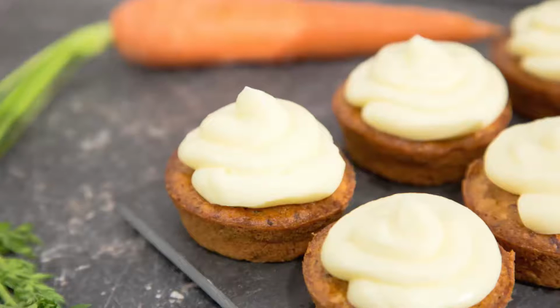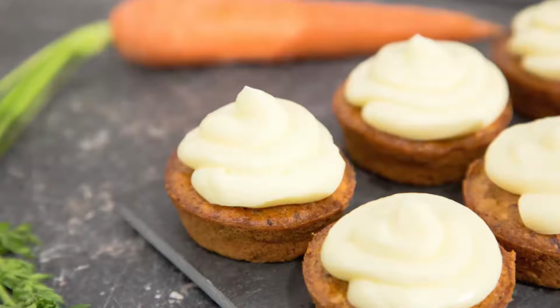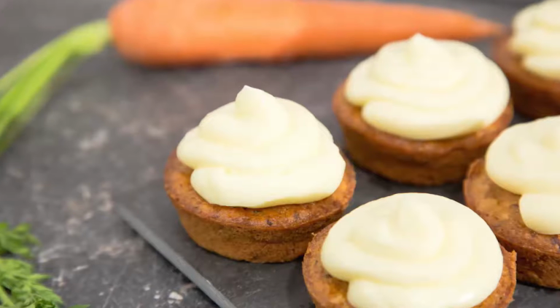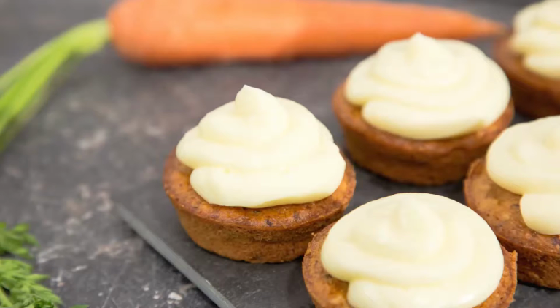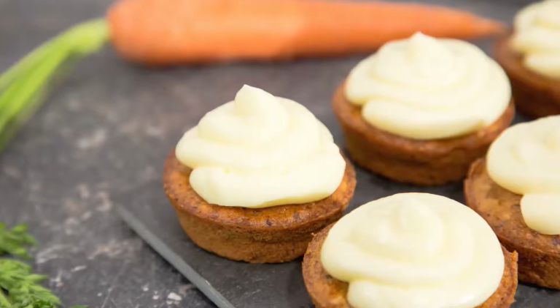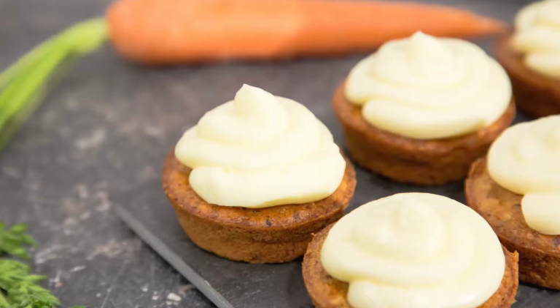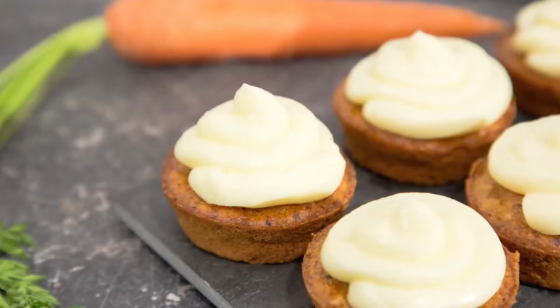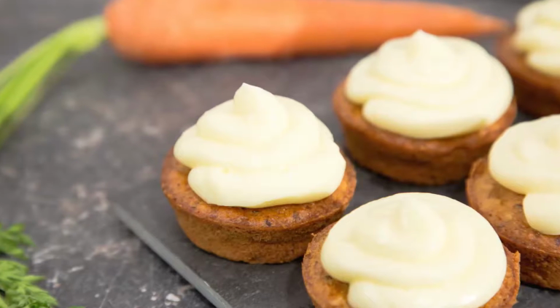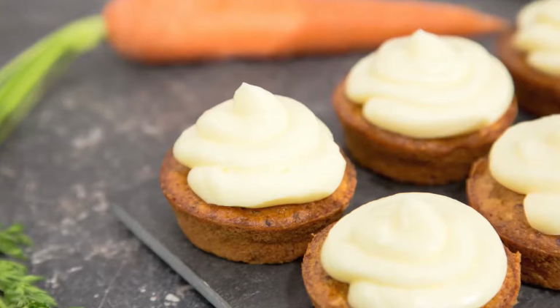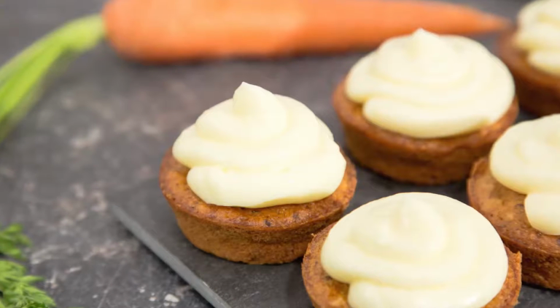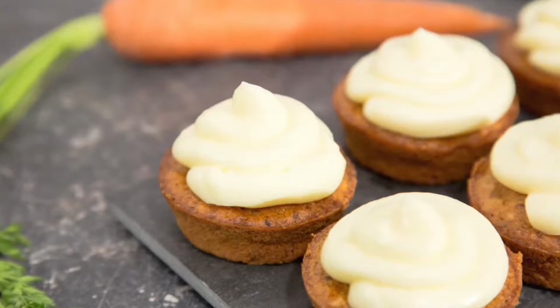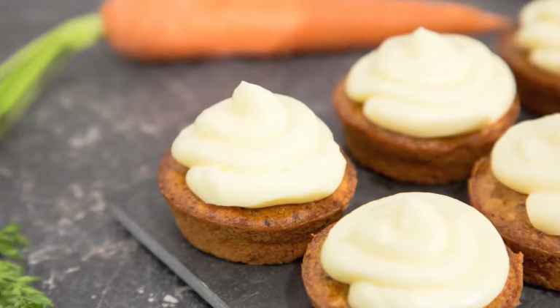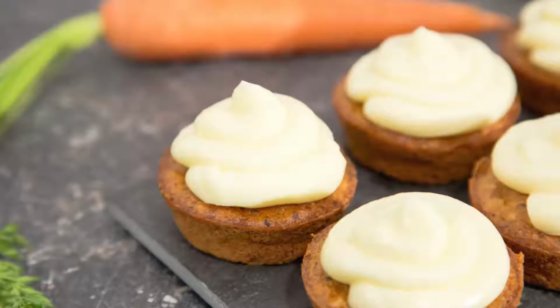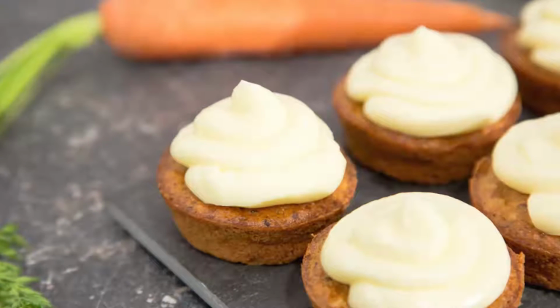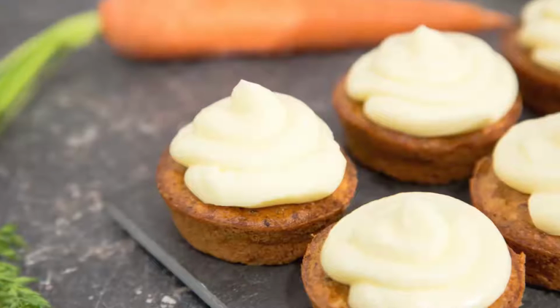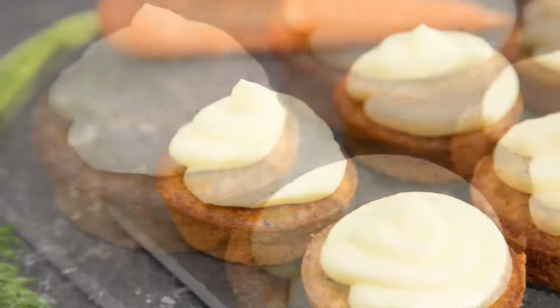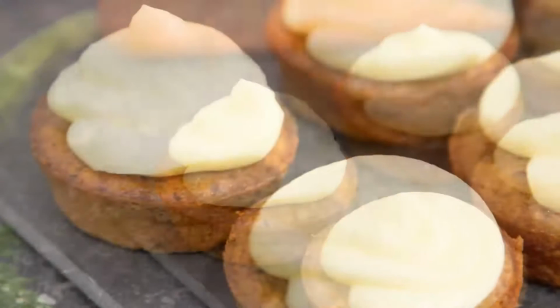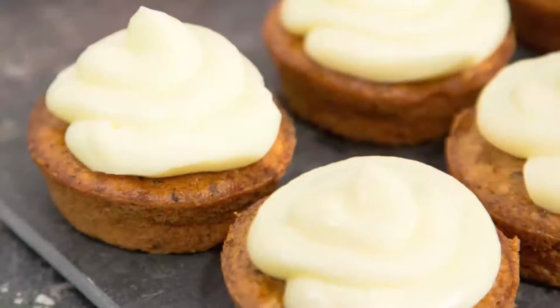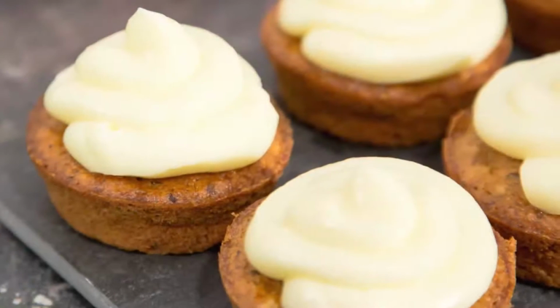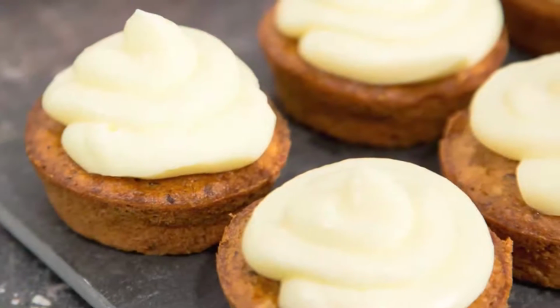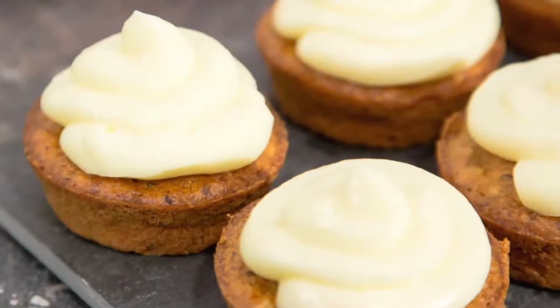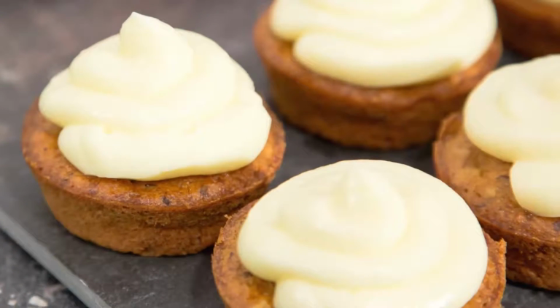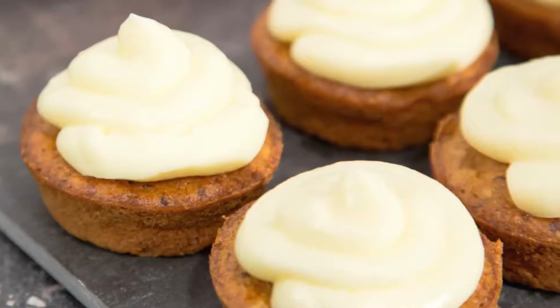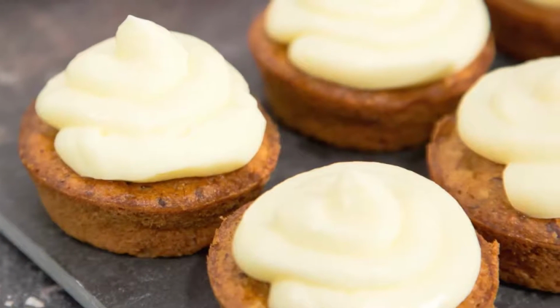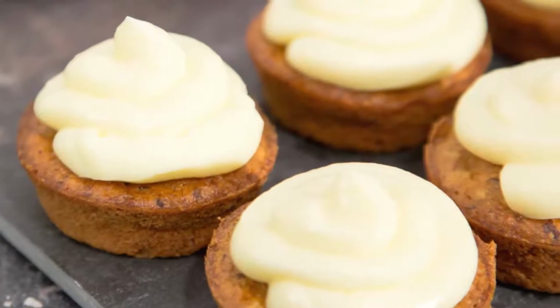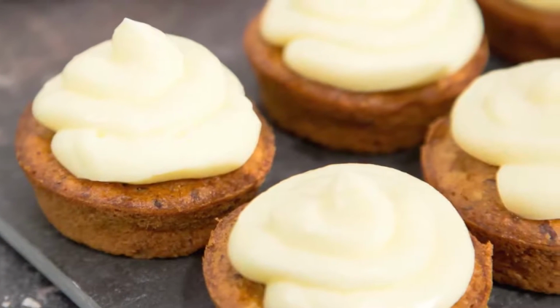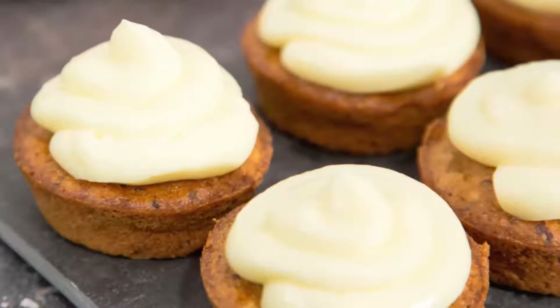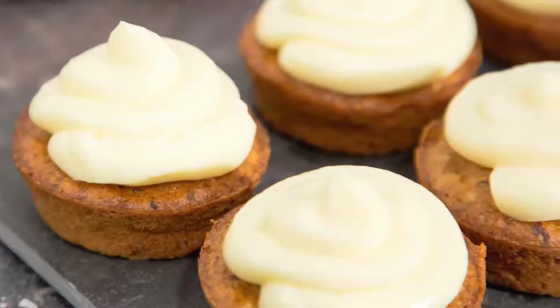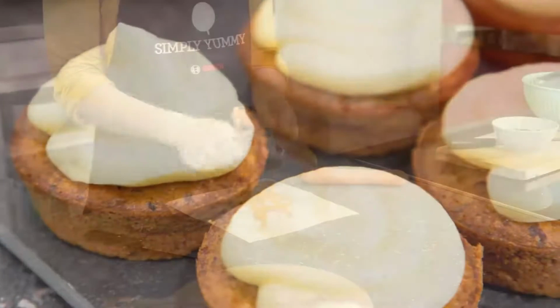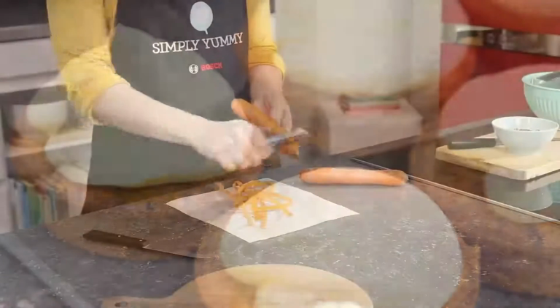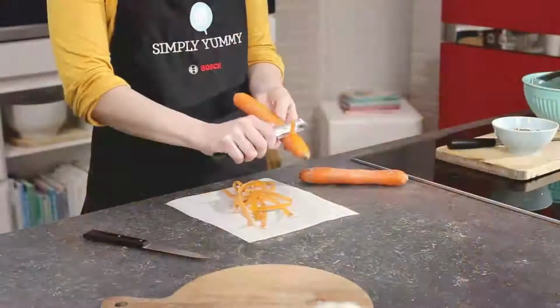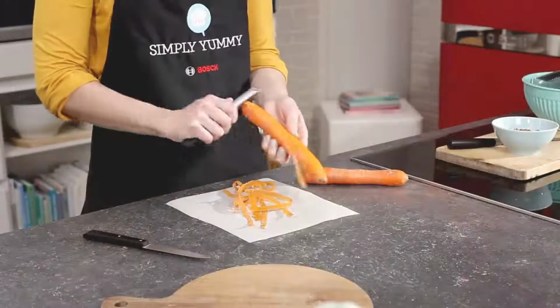Carrot meets cheese — now we're talking! This creamy frosting will make your cupcakes the star of any party. Let's start.